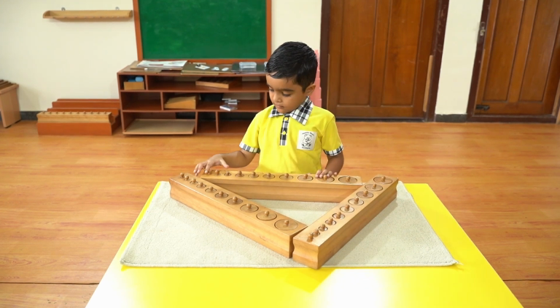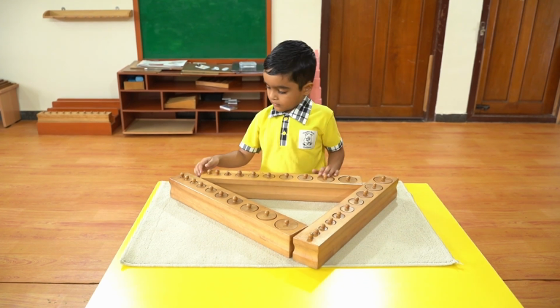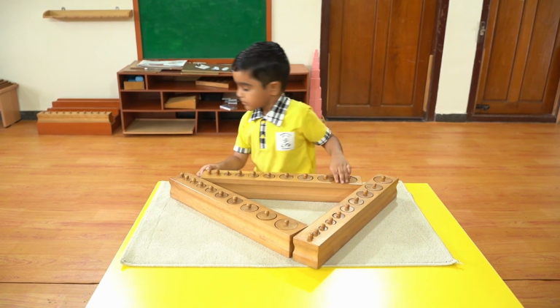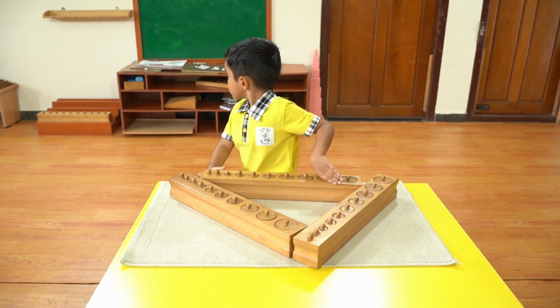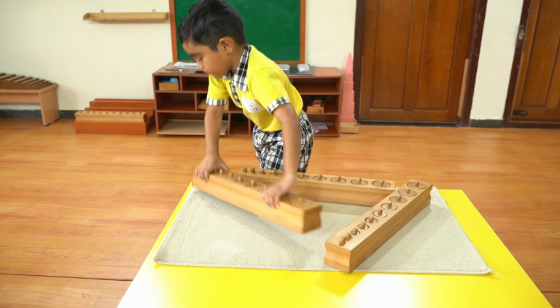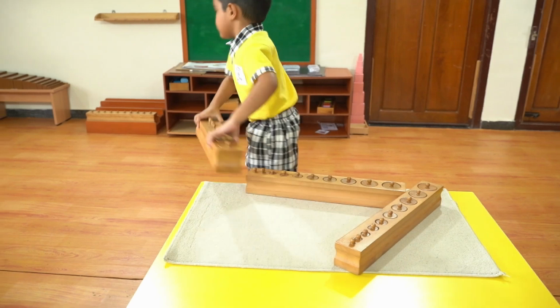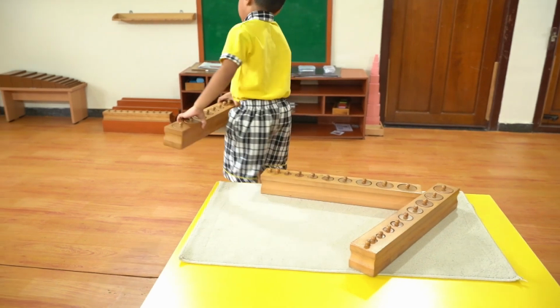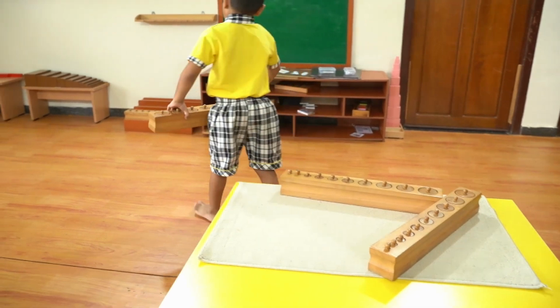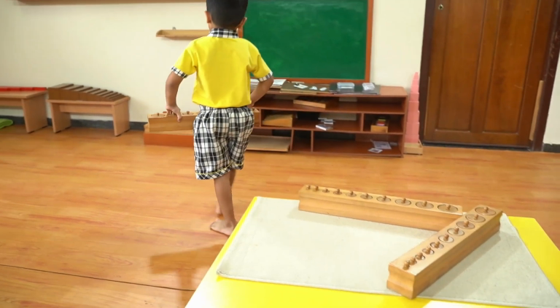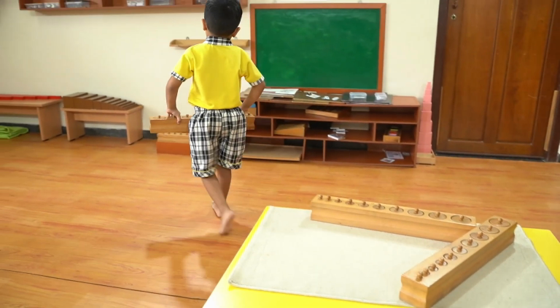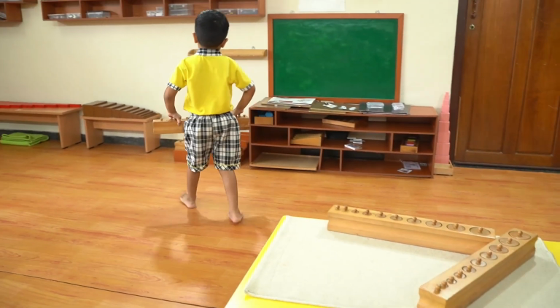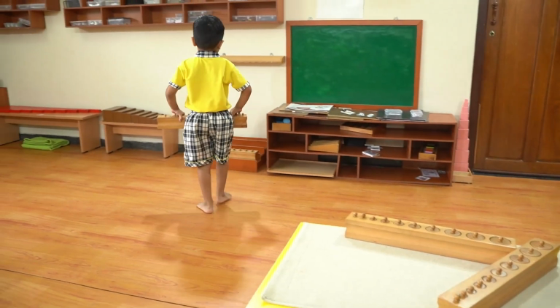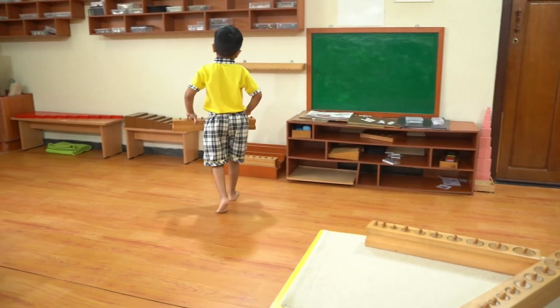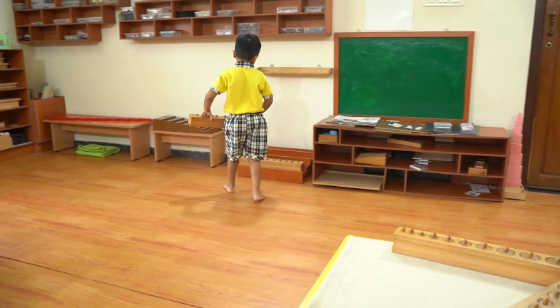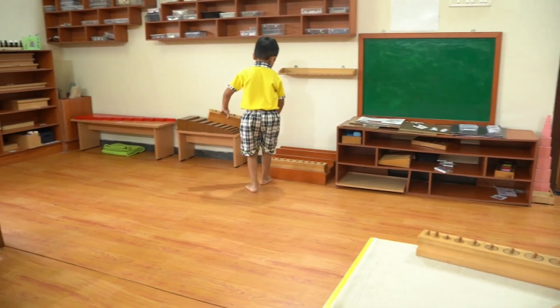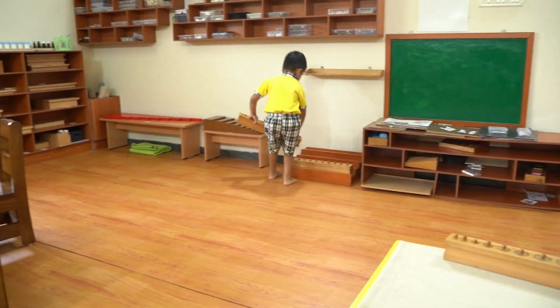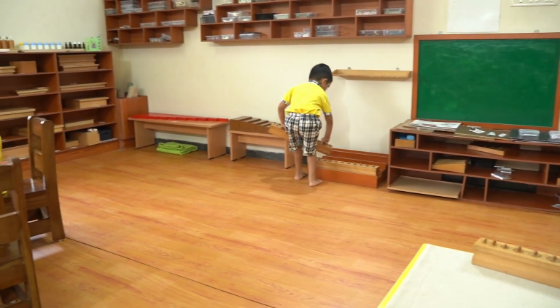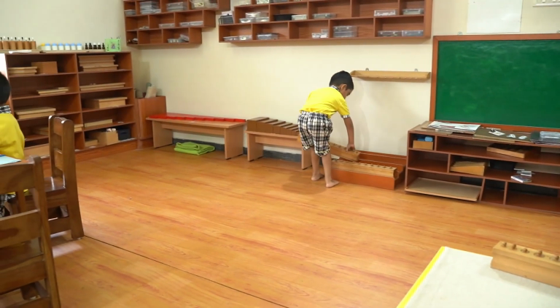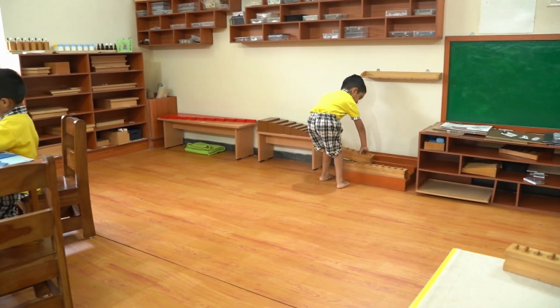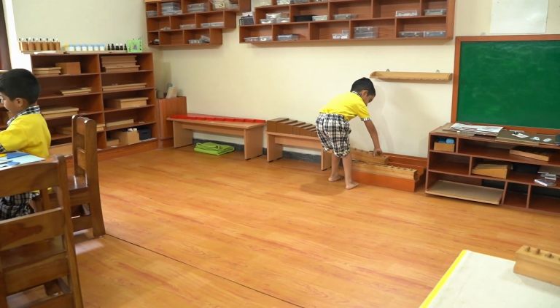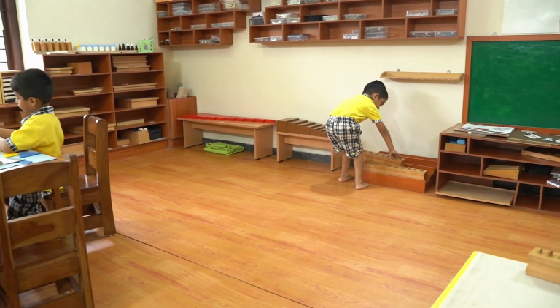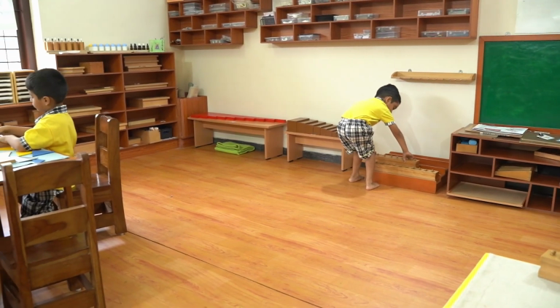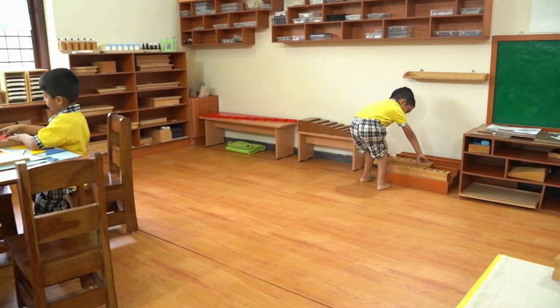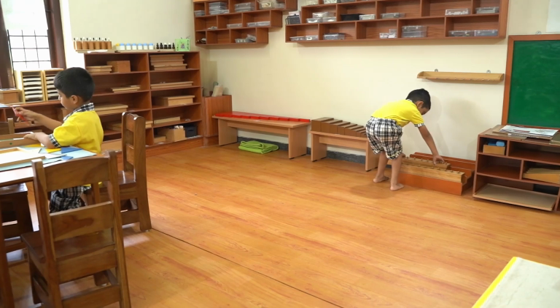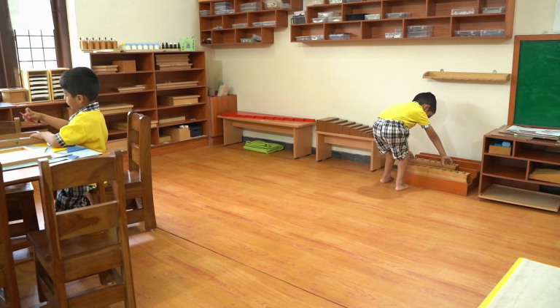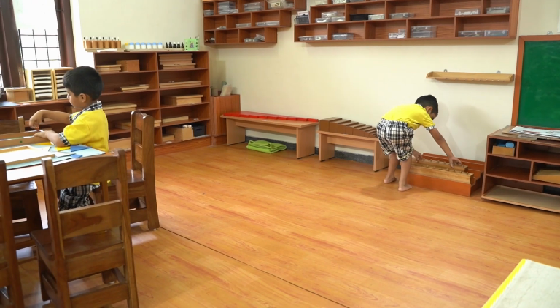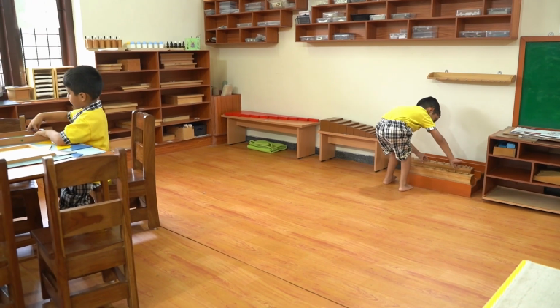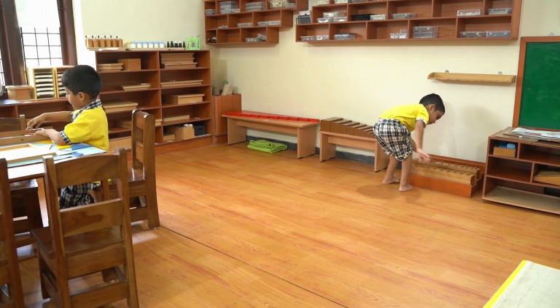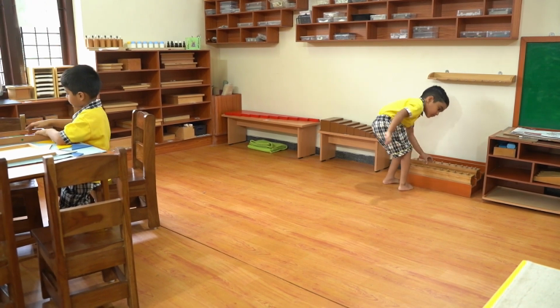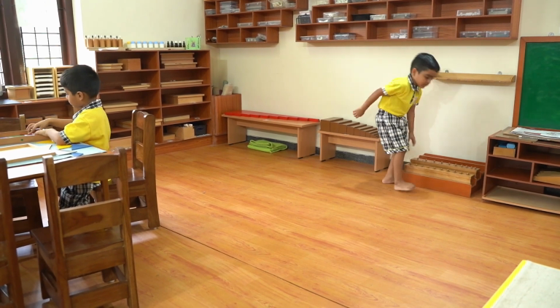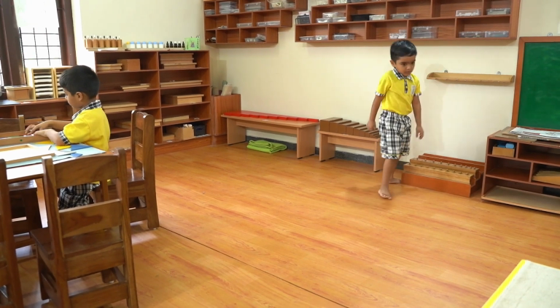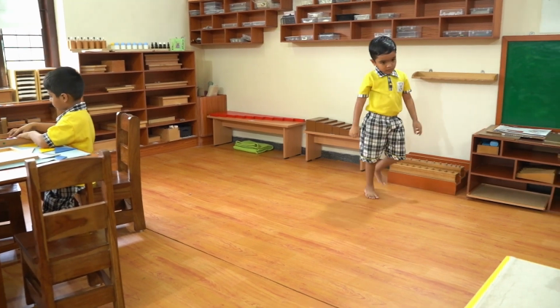Again, no Montessori activity is complete without replacing the materials and mat to the place where they belong. So don't forget to show them how to organize the materials back to their place.